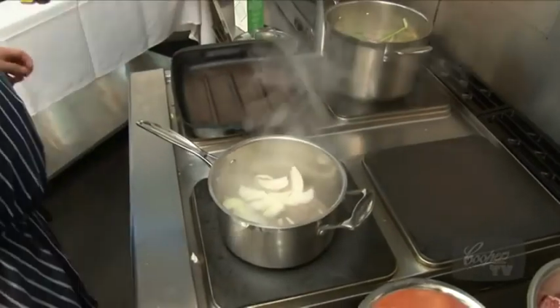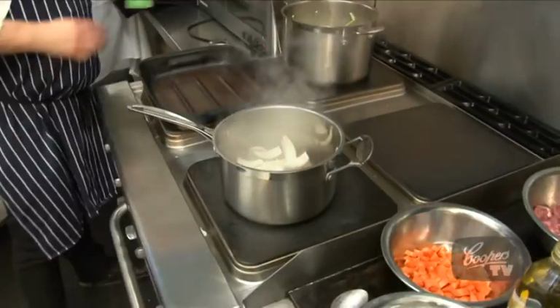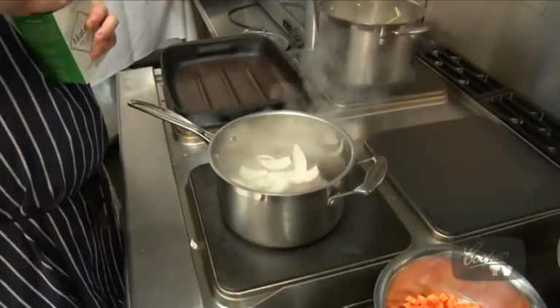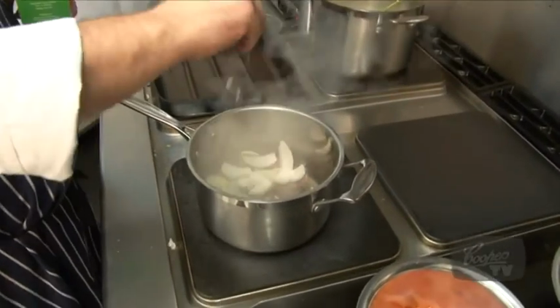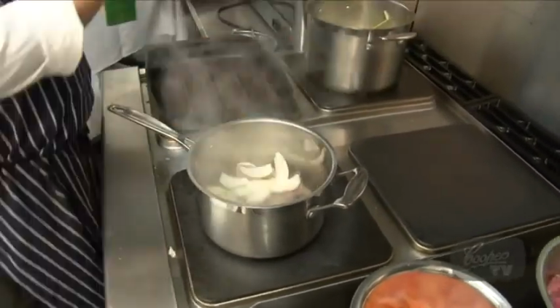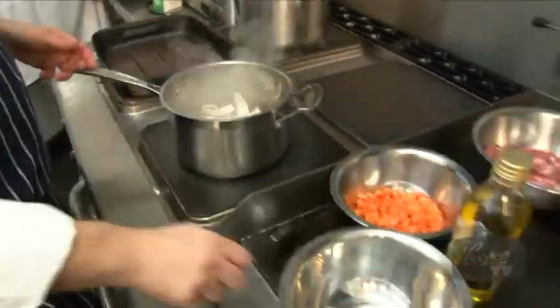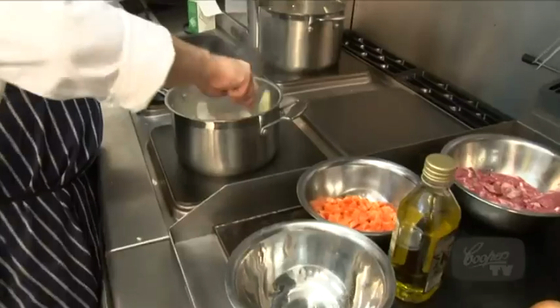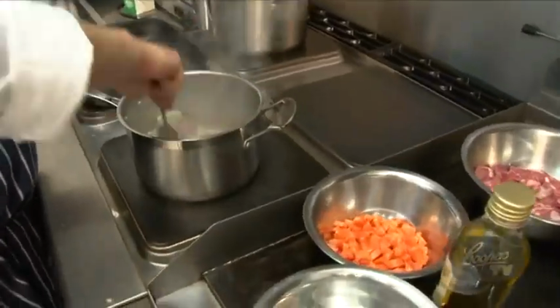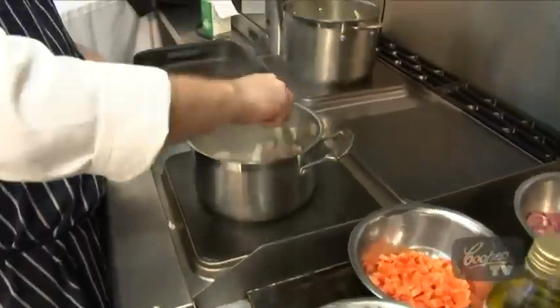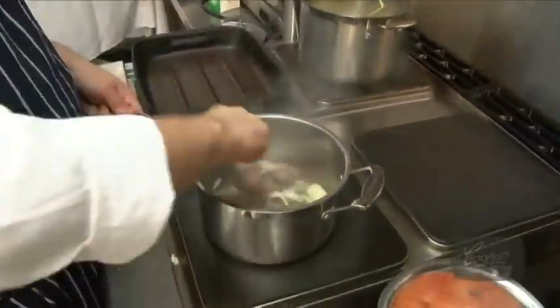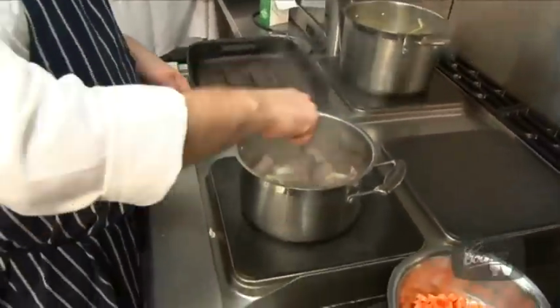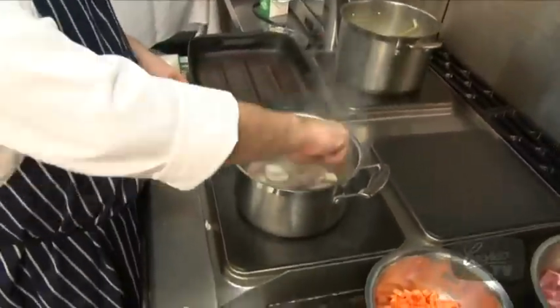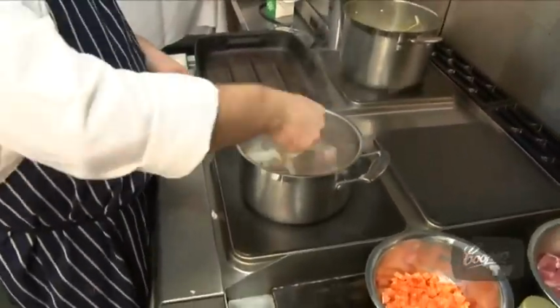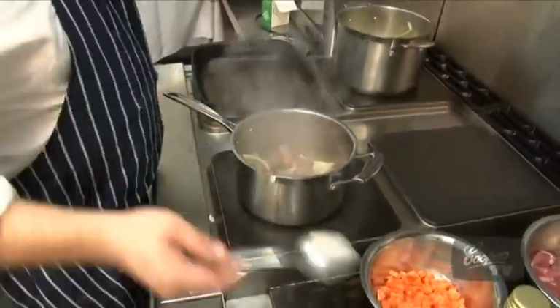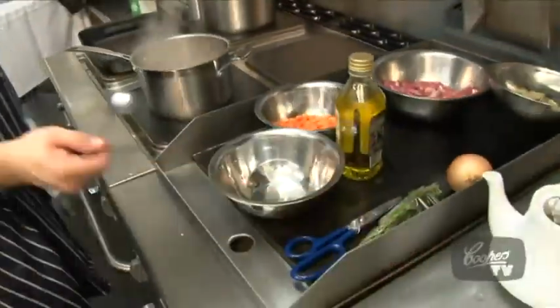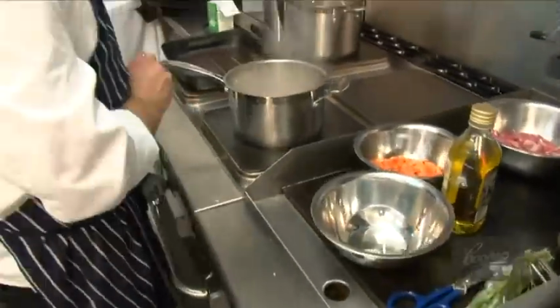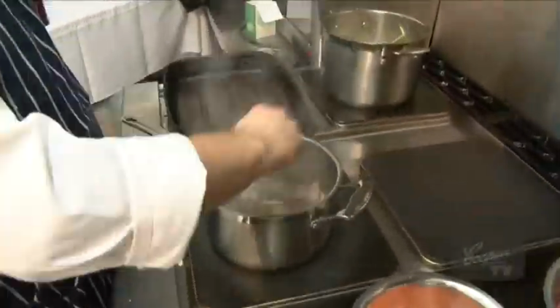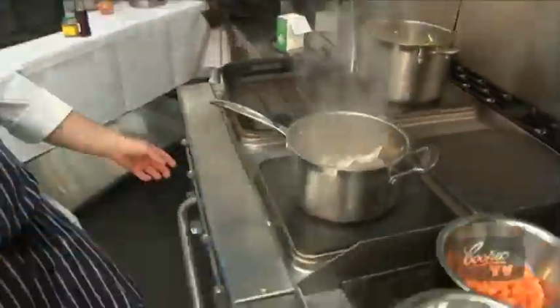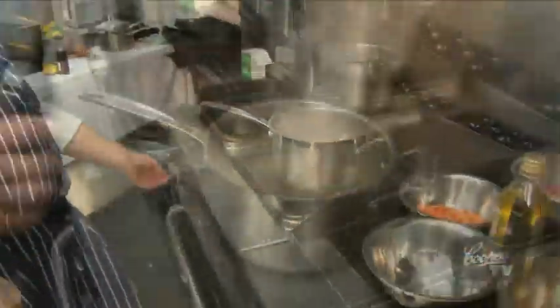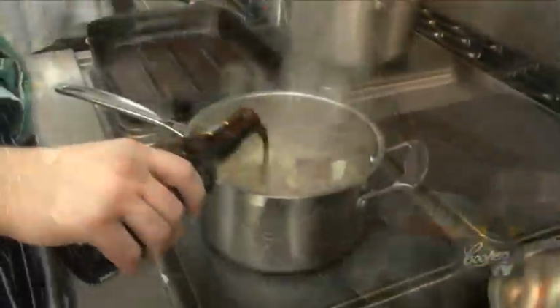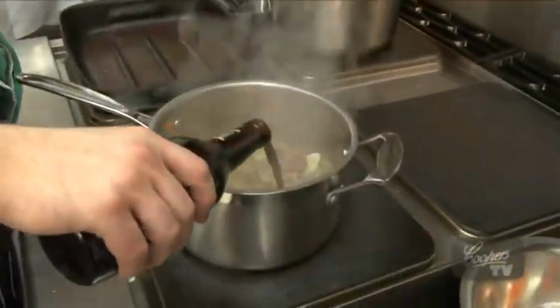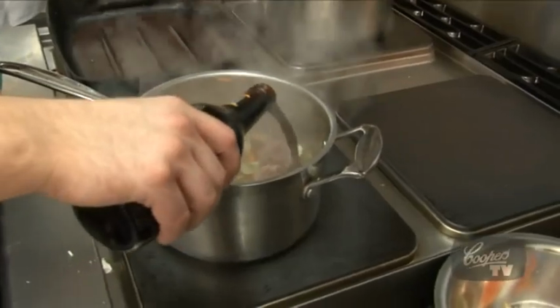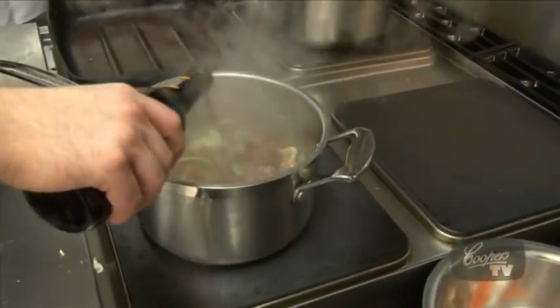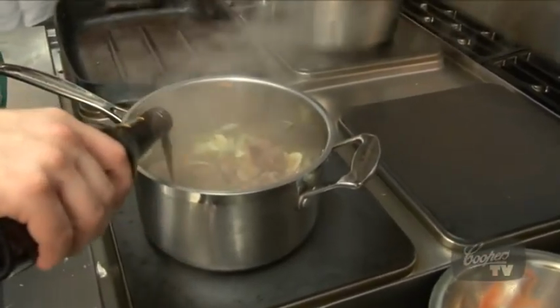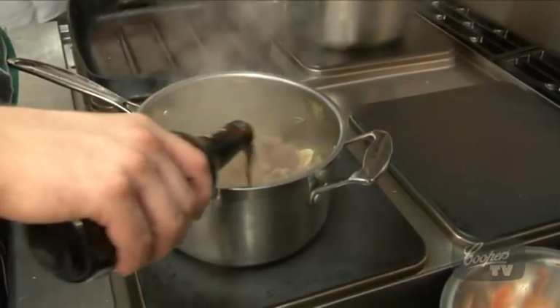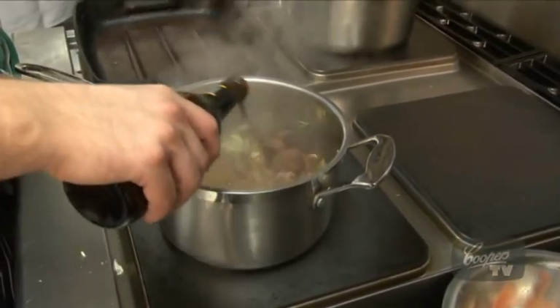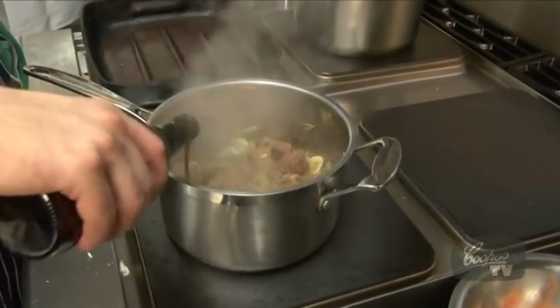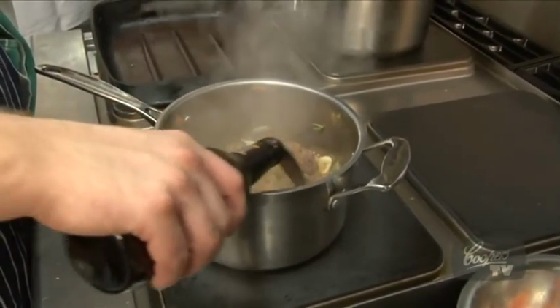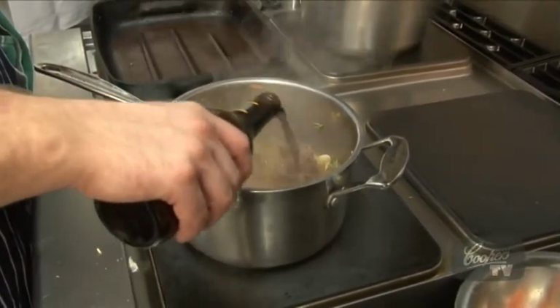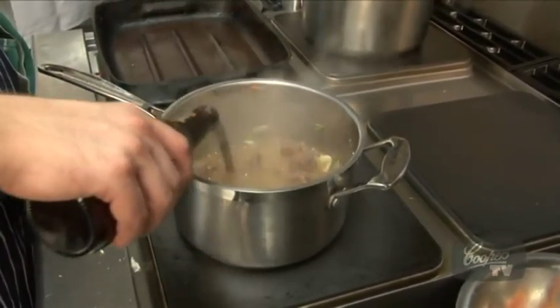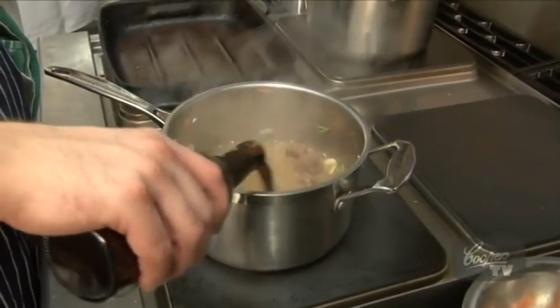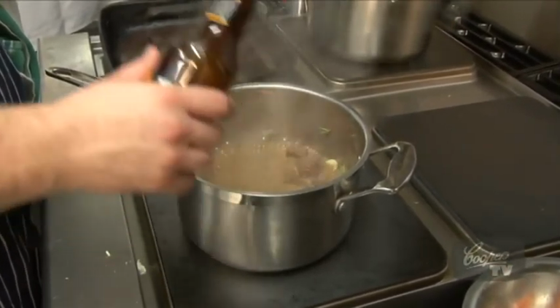Whenever I add onion to something I always just chuck in a little bit of salt — that'll help draw out the liquid in the onion. So we add our bottle of stout; it'll deglaze off the bottom of the pan and you can just see that richness.